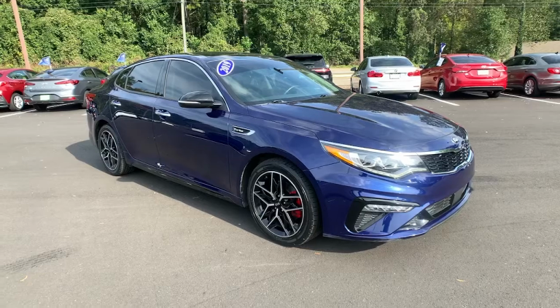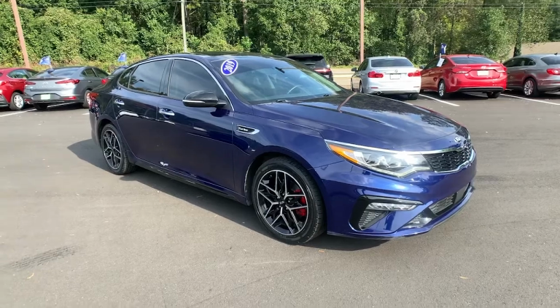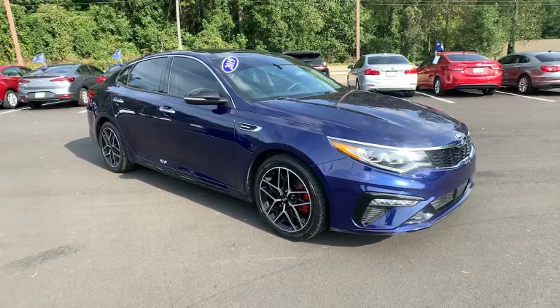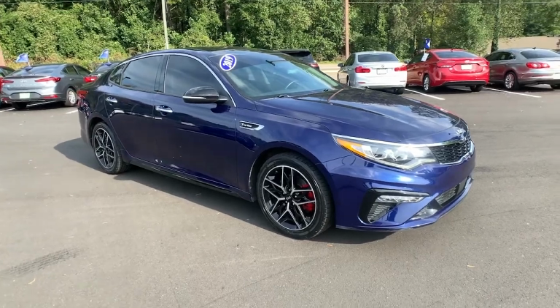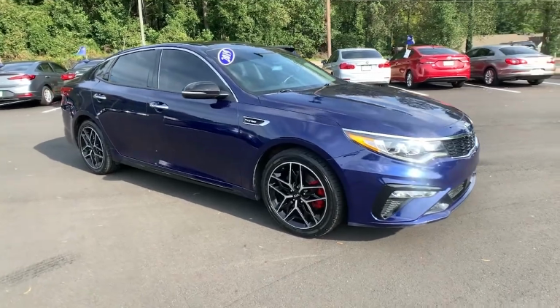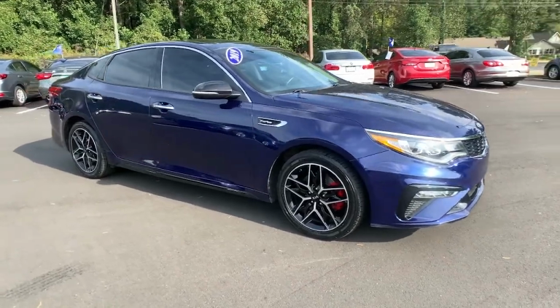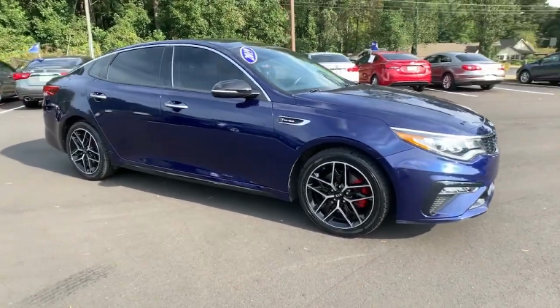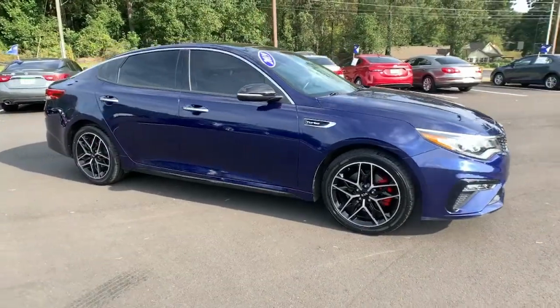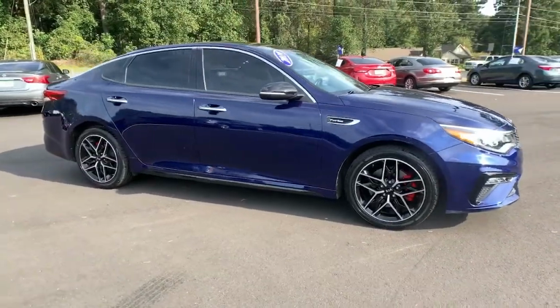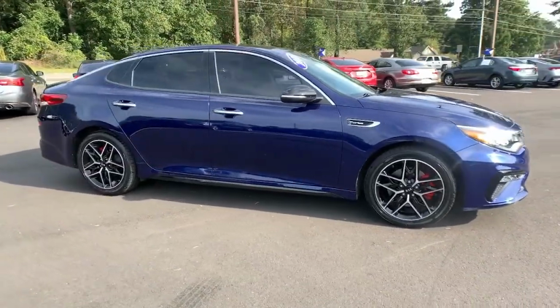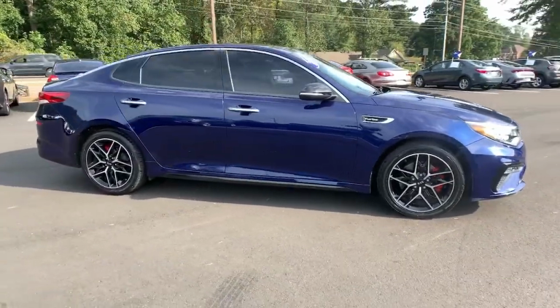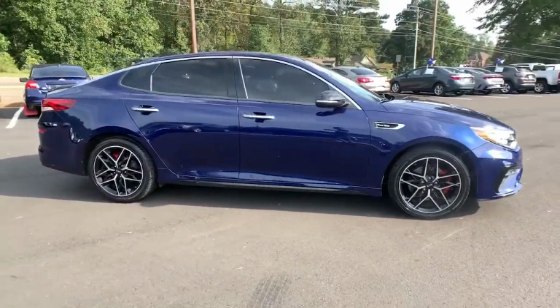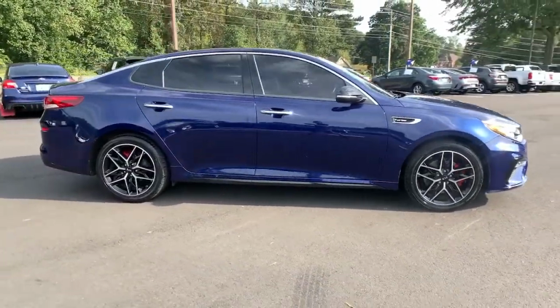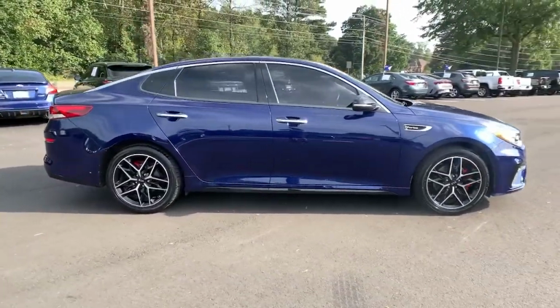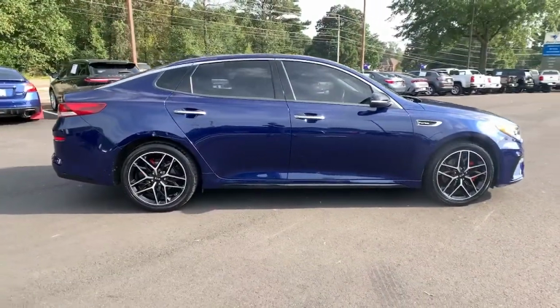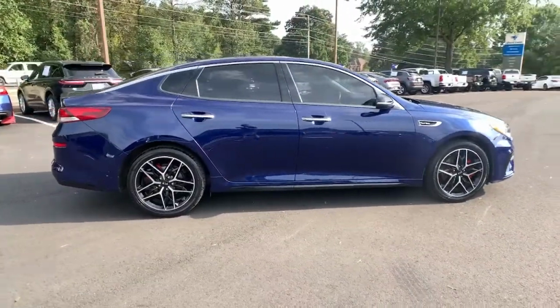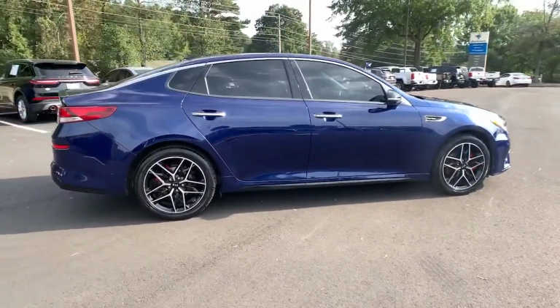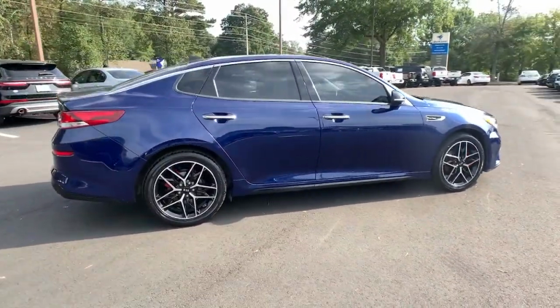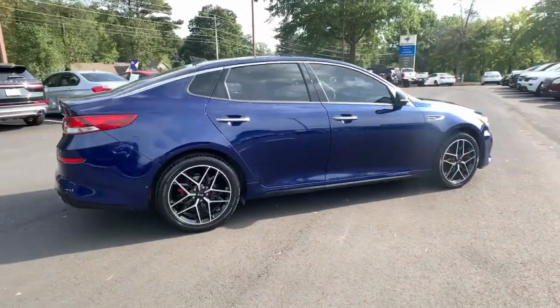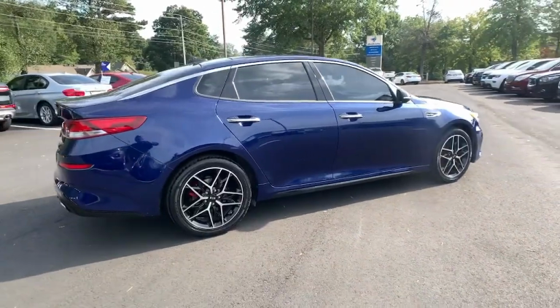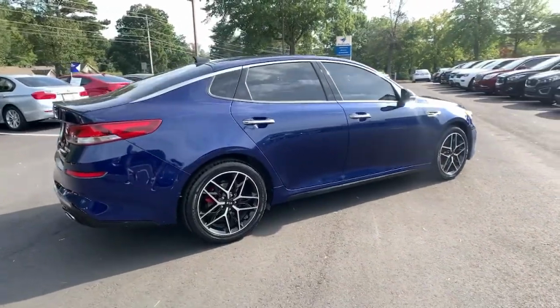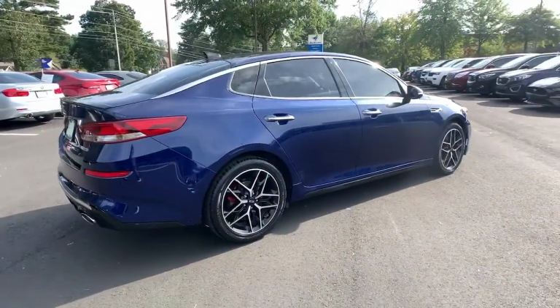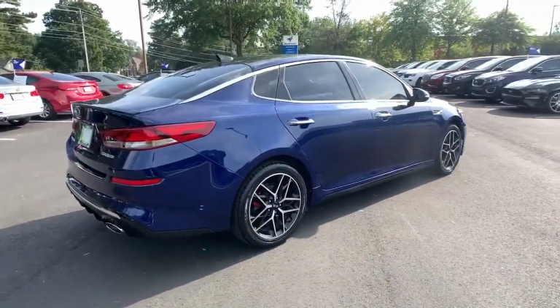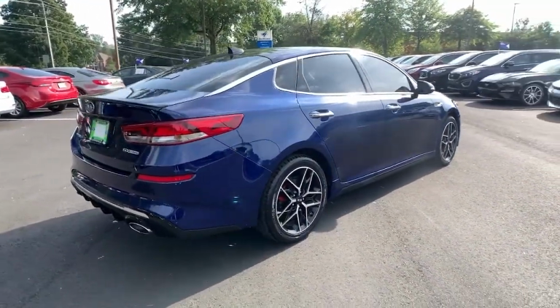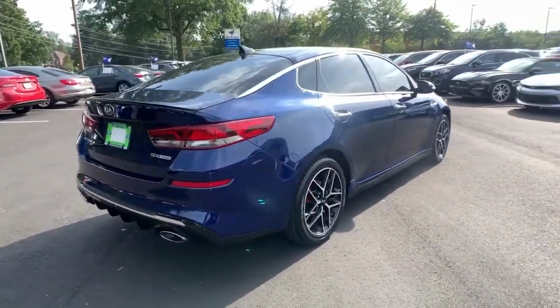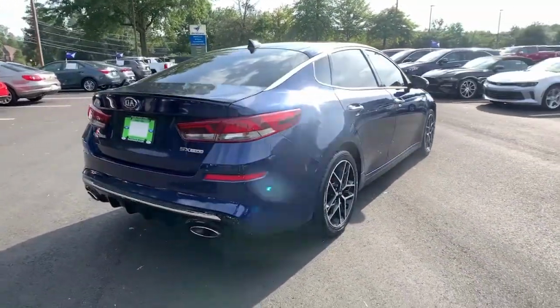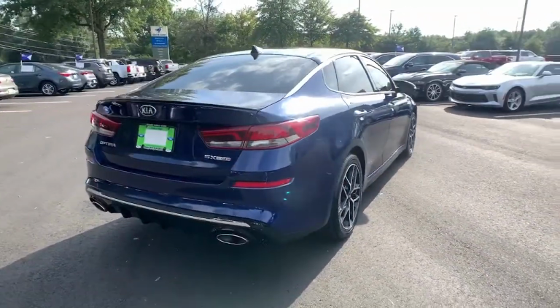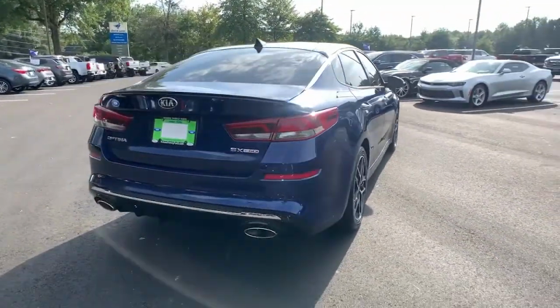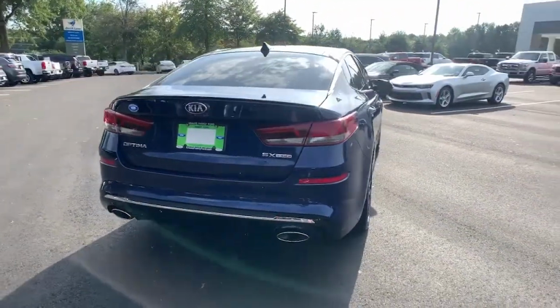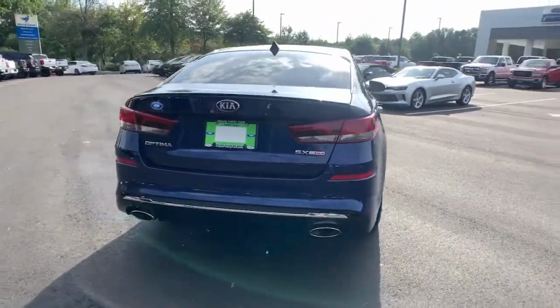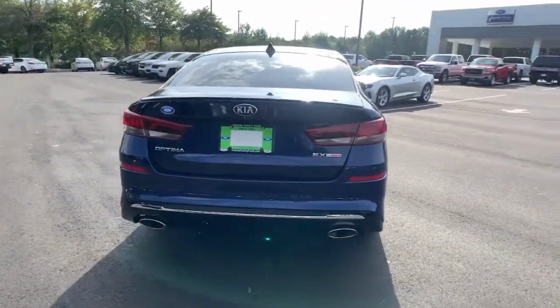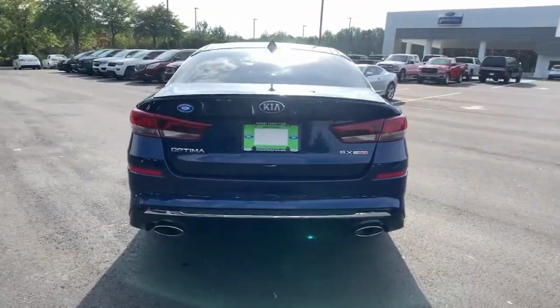Get into the 2019 Kia Optima. With less than 35,000 miles on the odometer, this vehicle provides excellent value.